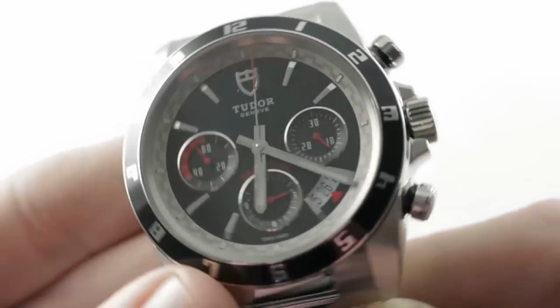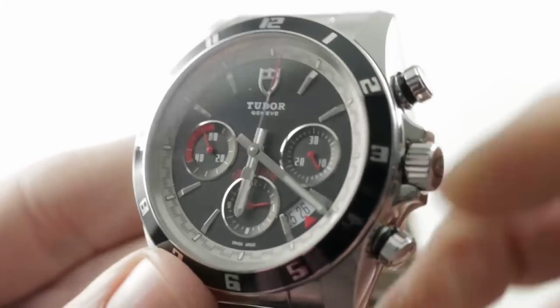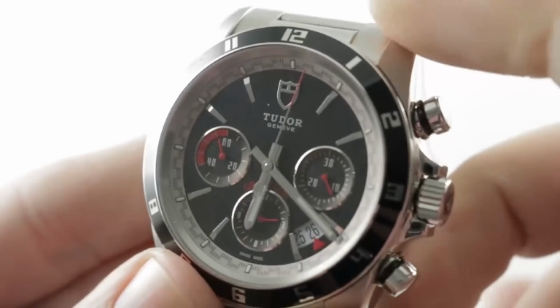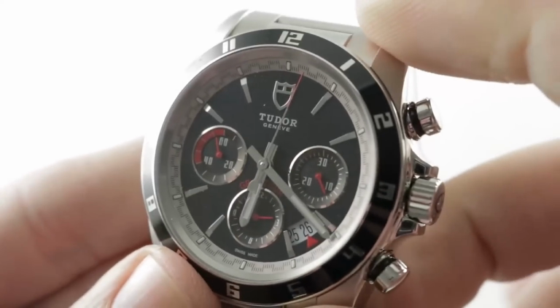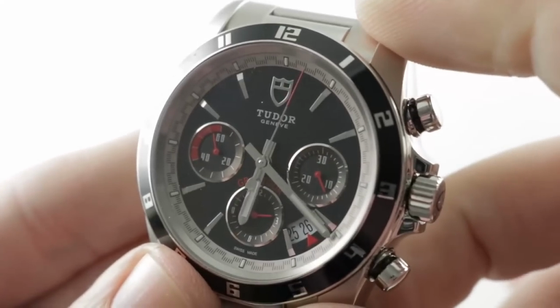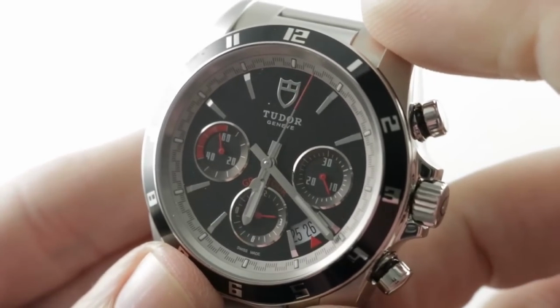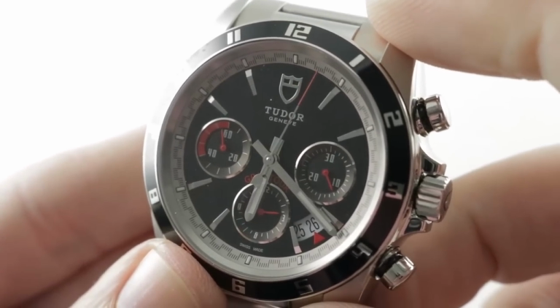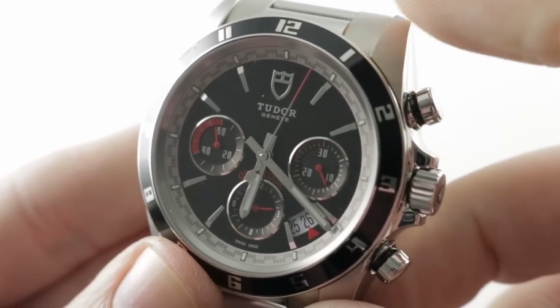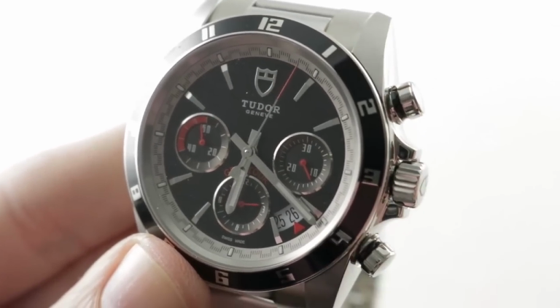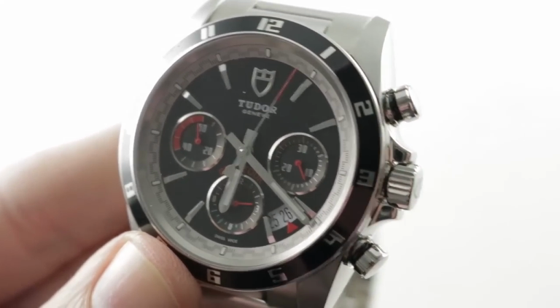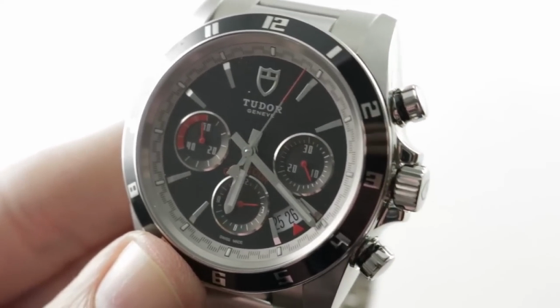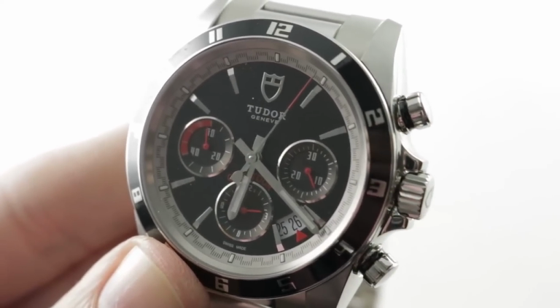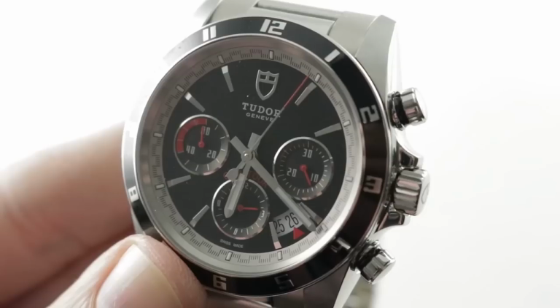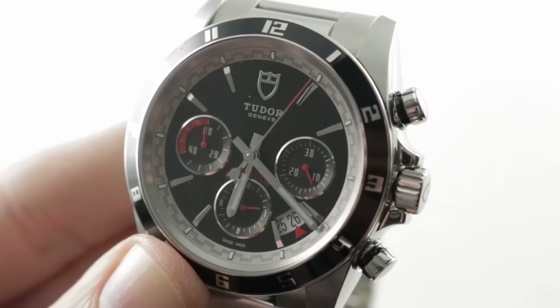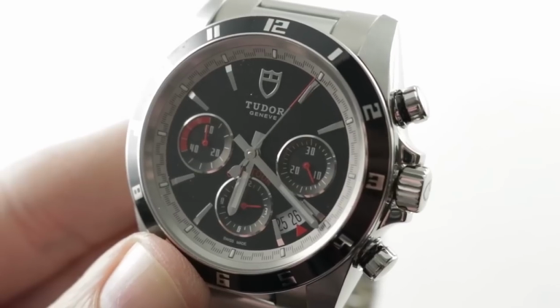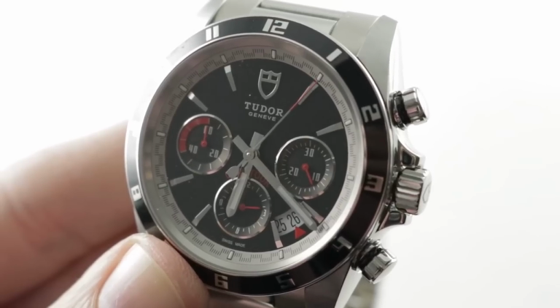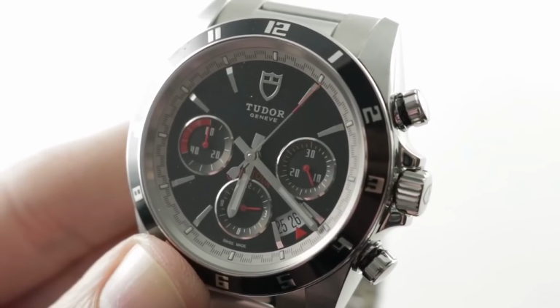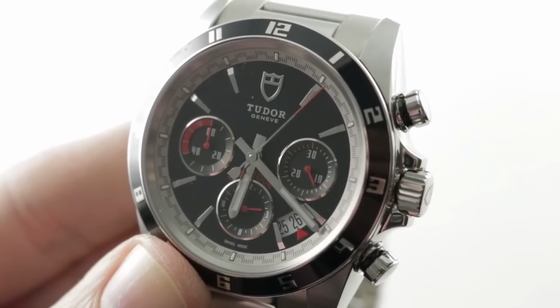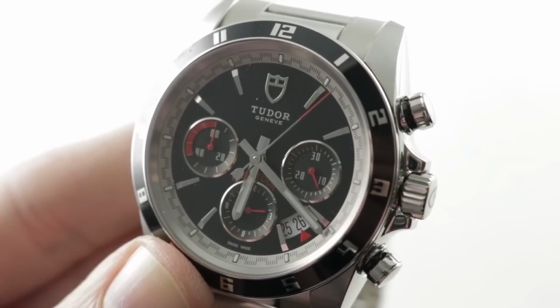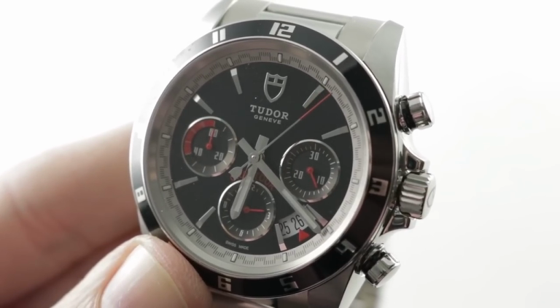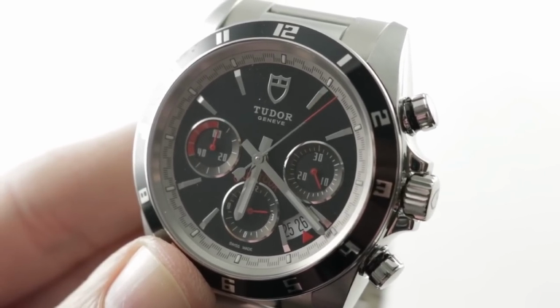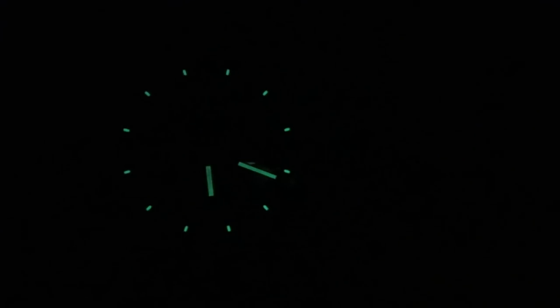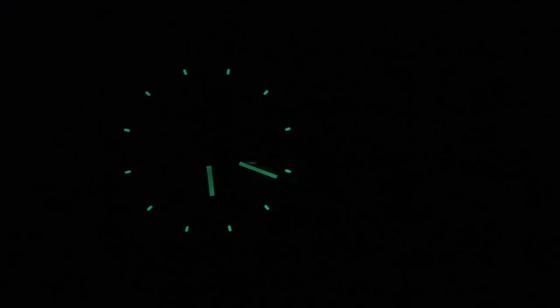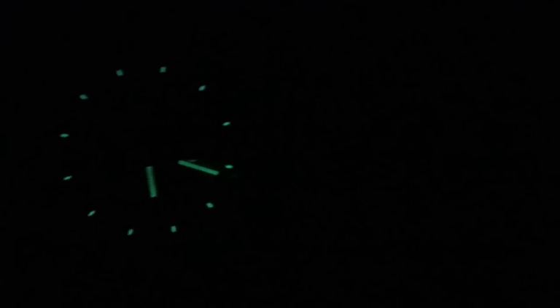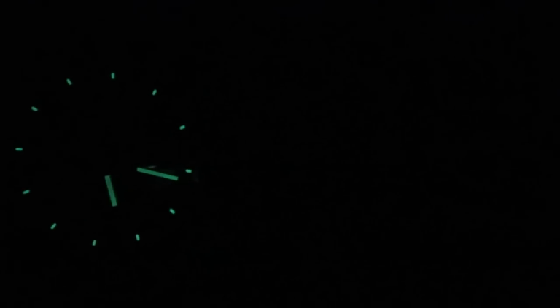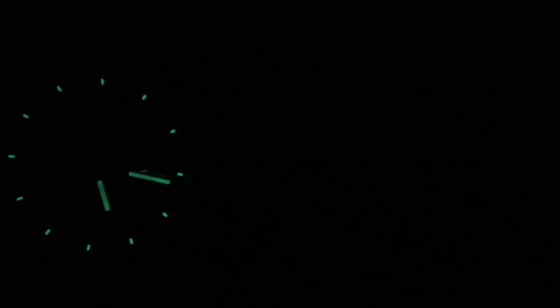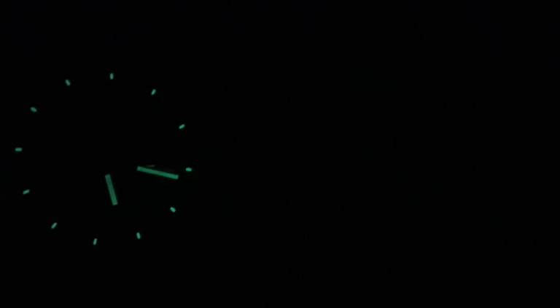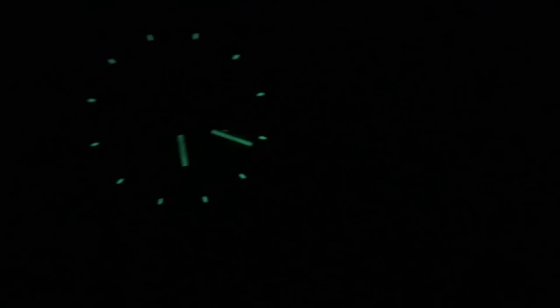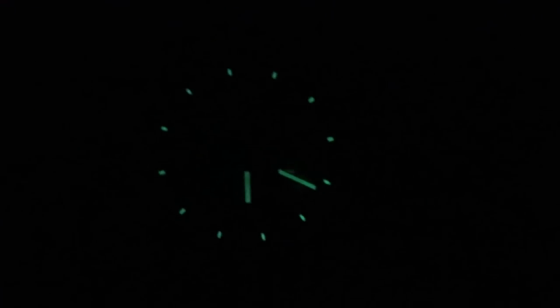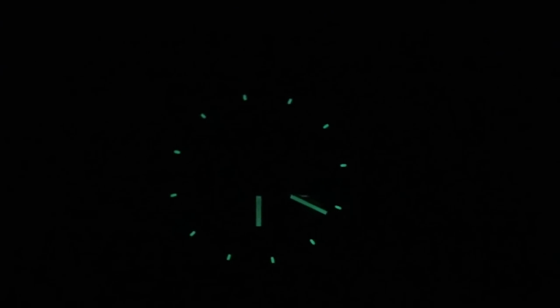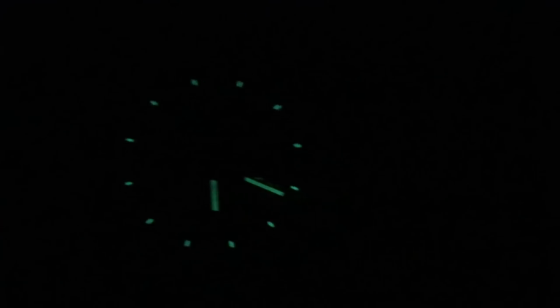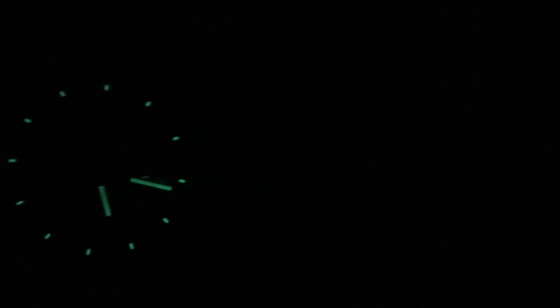See this motorsports-inspired steel Tudor chronograph, the Grand Tour Automatic, and make it yours on The Watch Box. Tudor Grand Tour Automatic Chronograph.